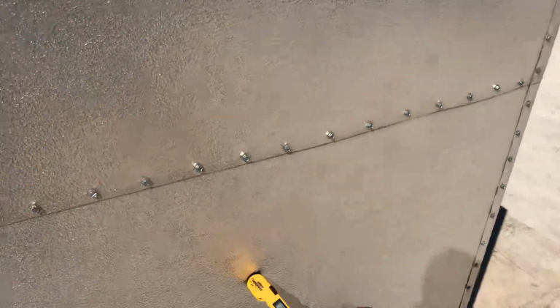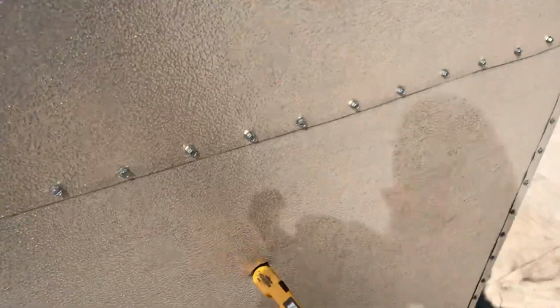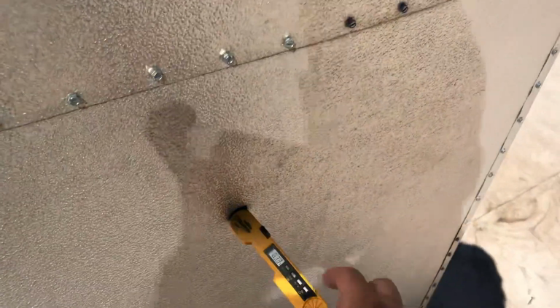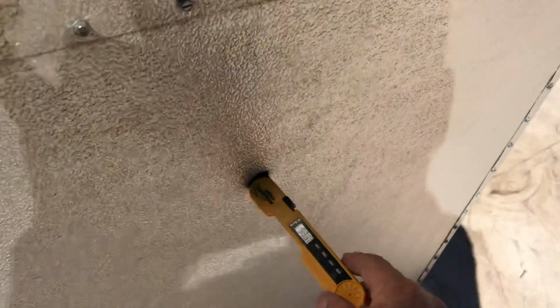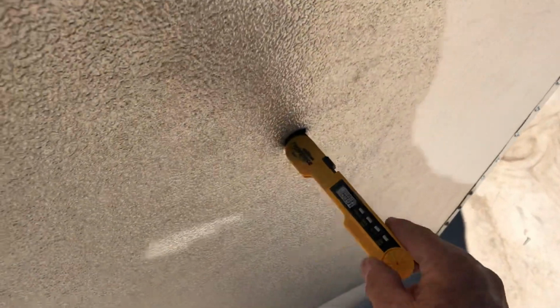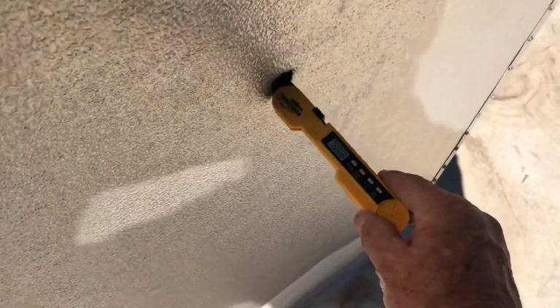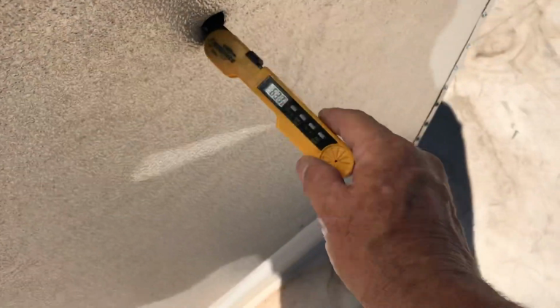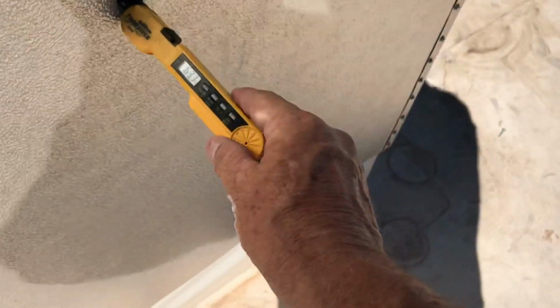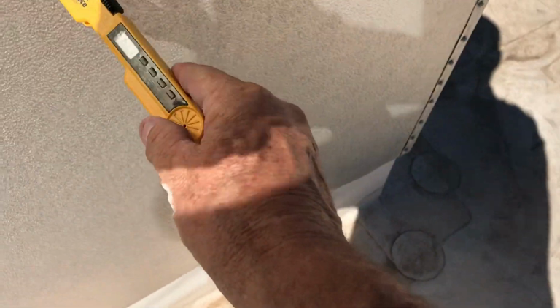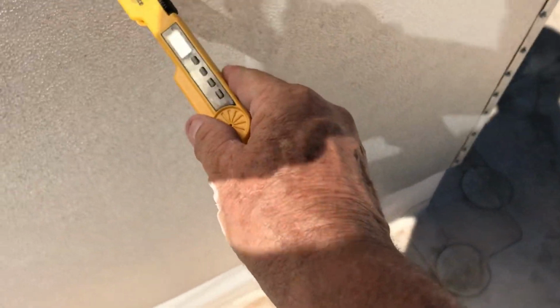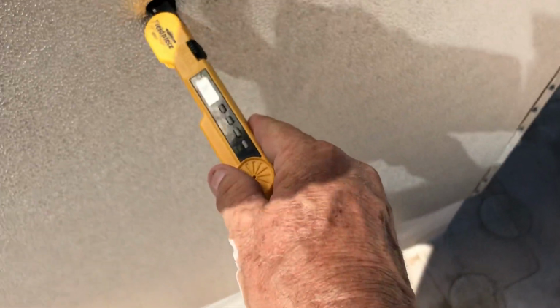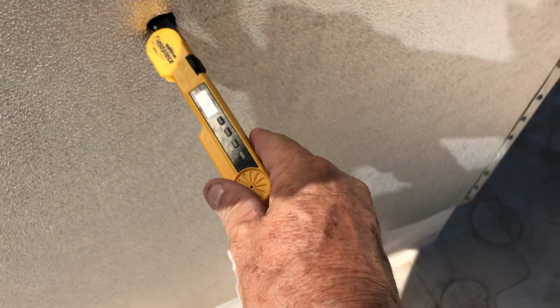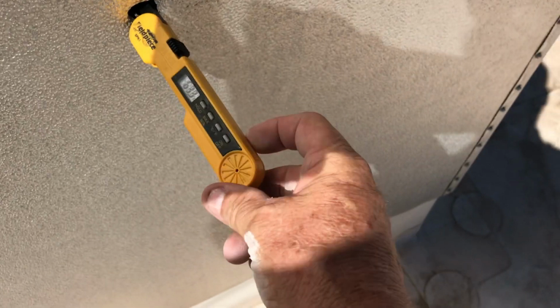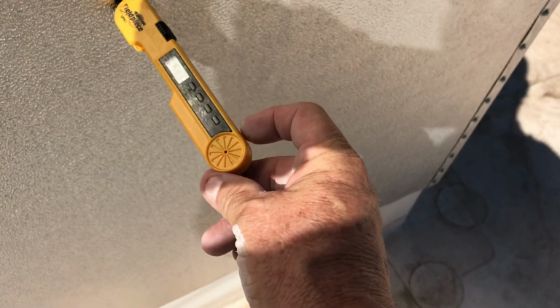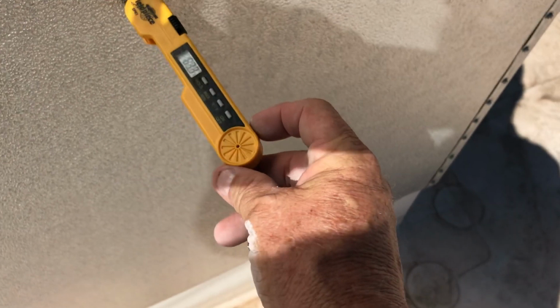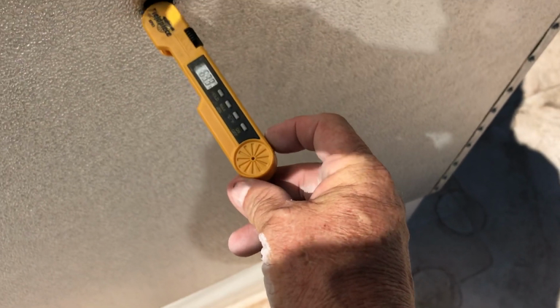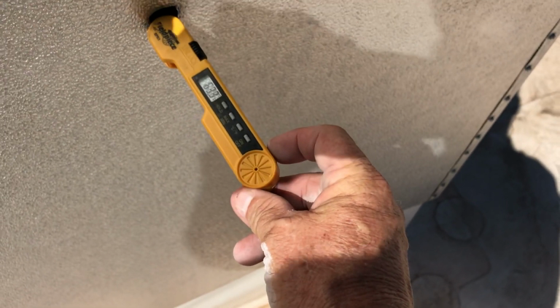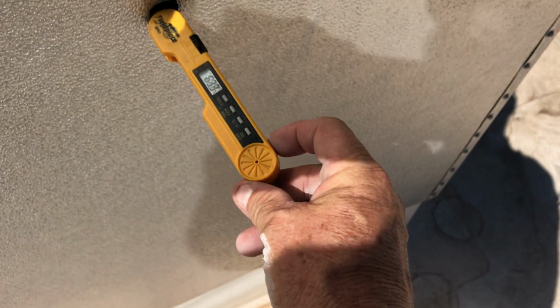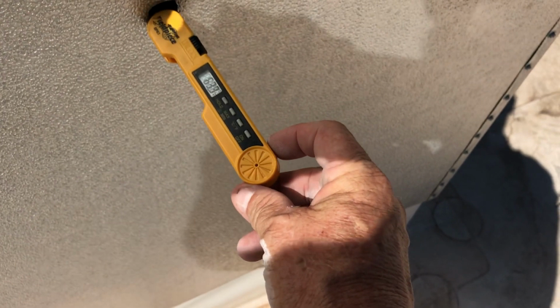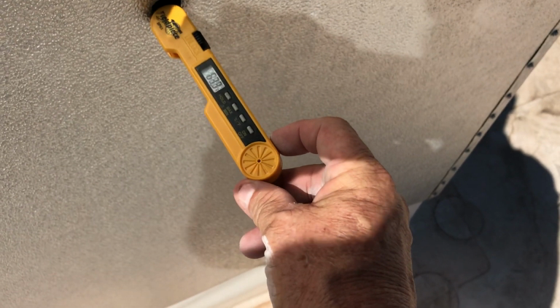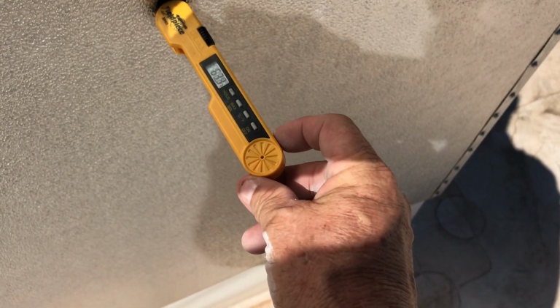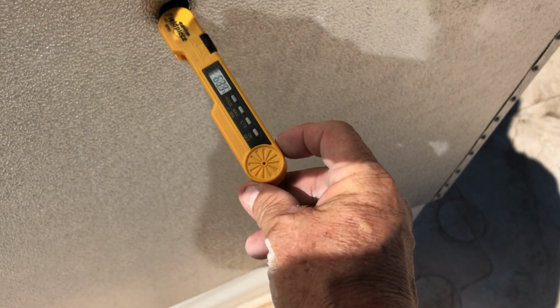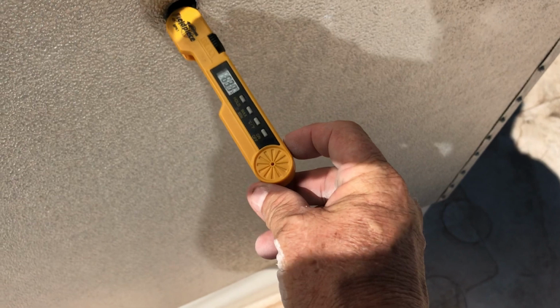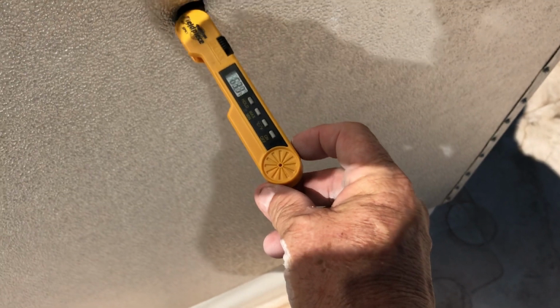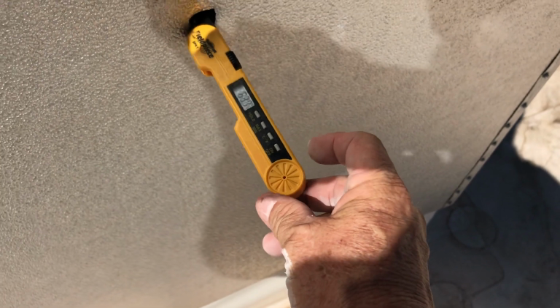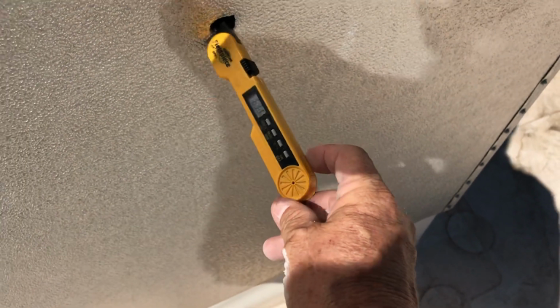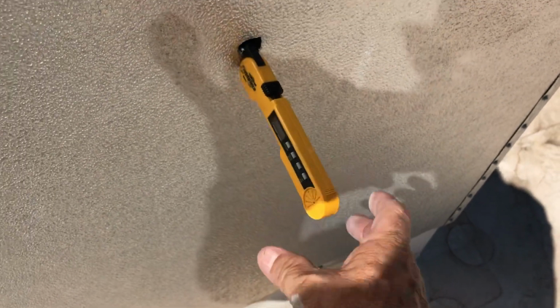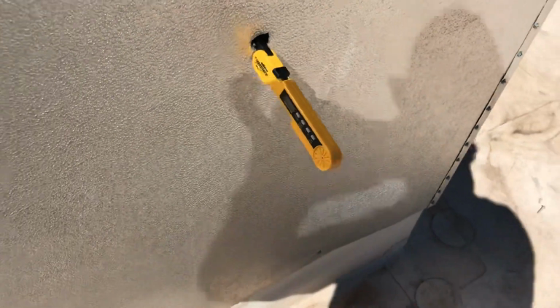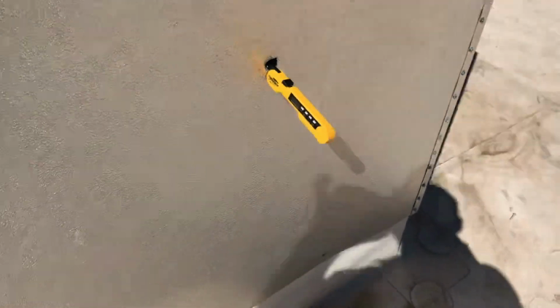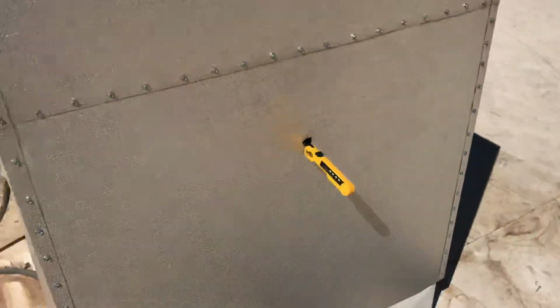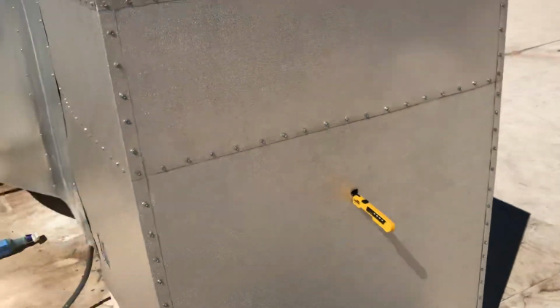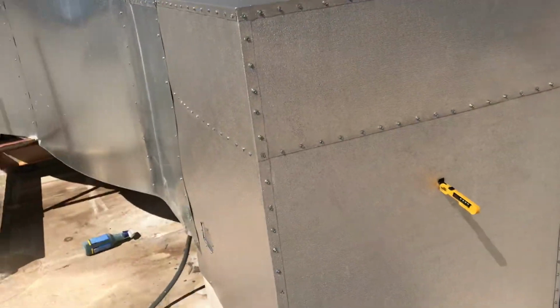It's putting out about 63 degrees of air — 63.8, 63.3. Looks like it might get down to 62. So this is really working great.